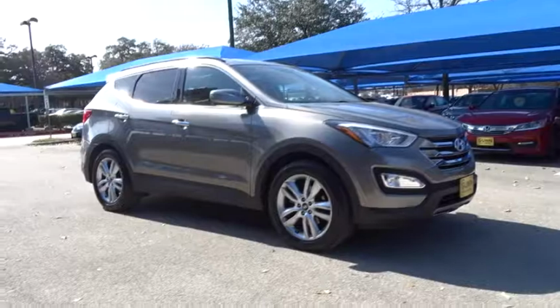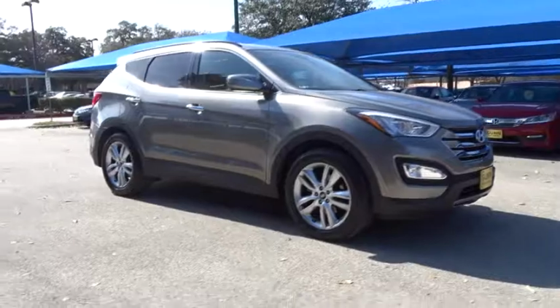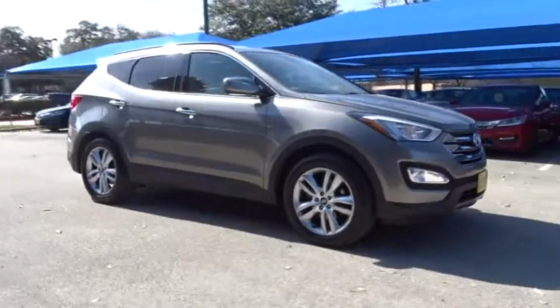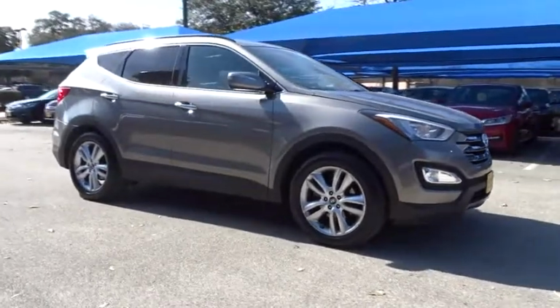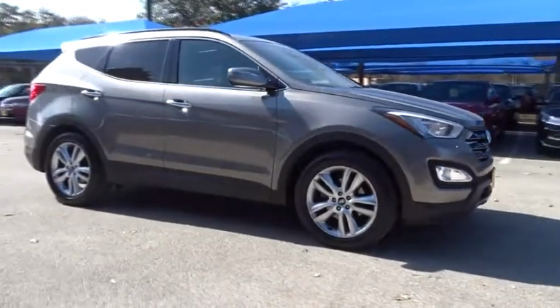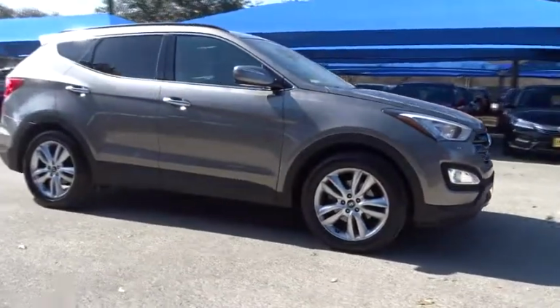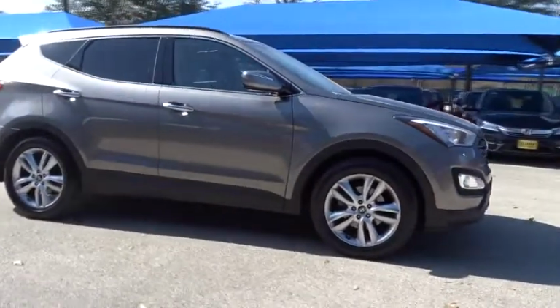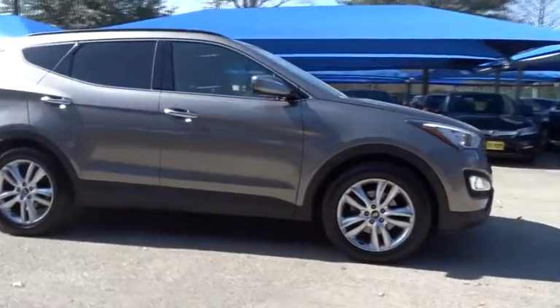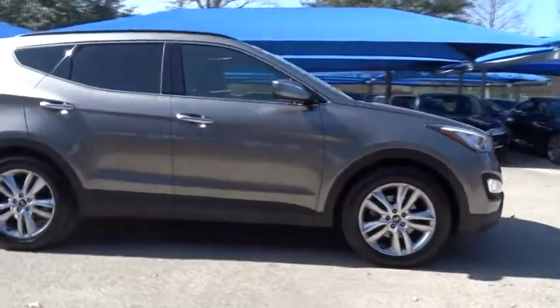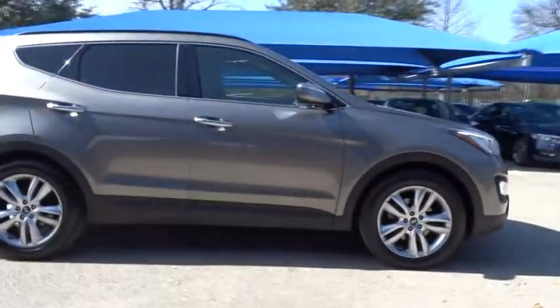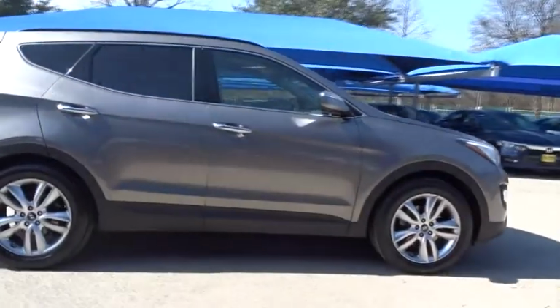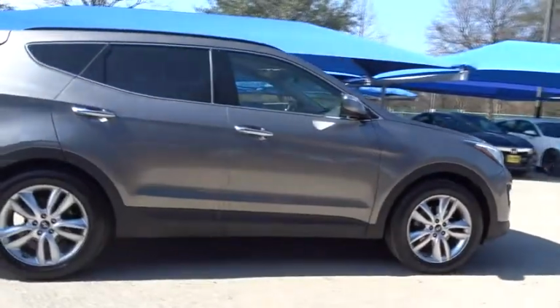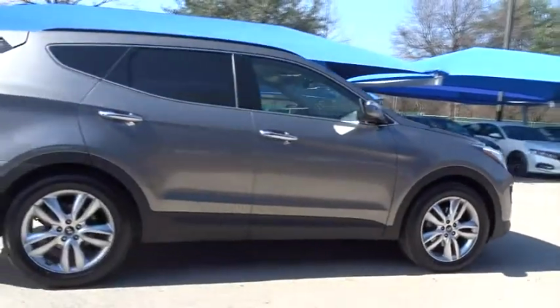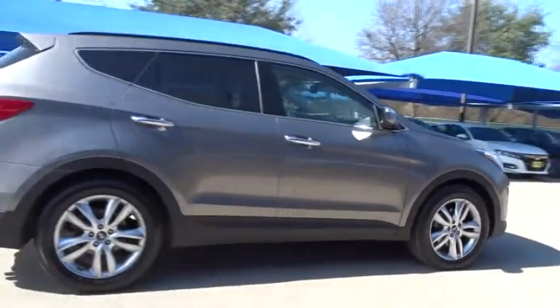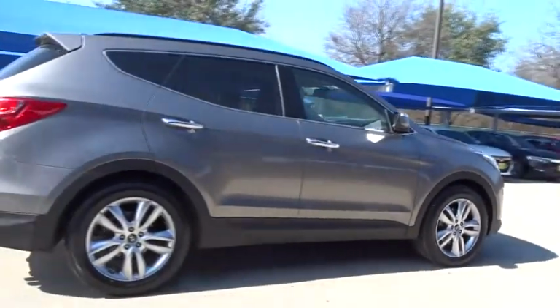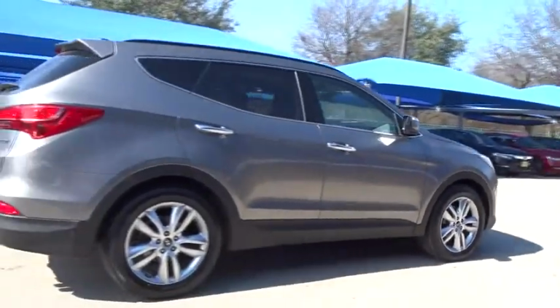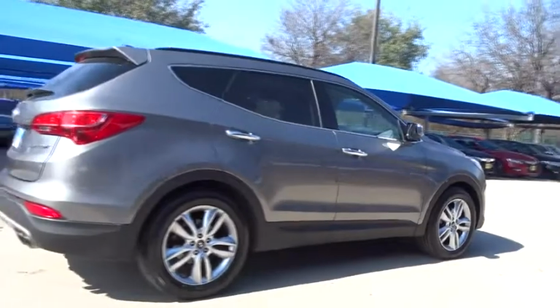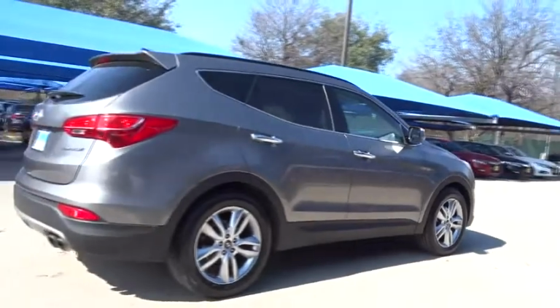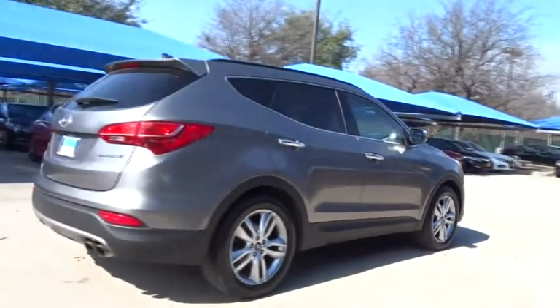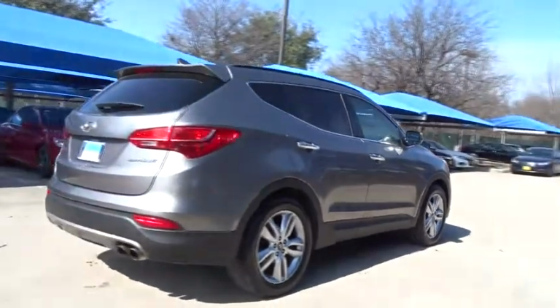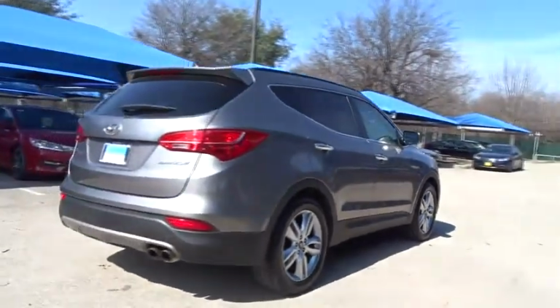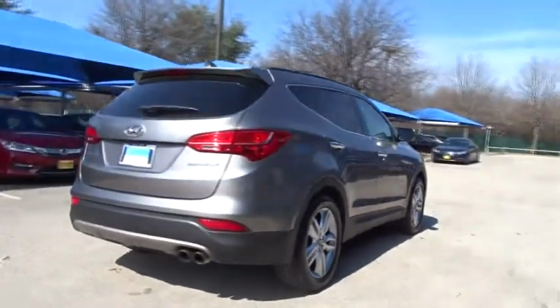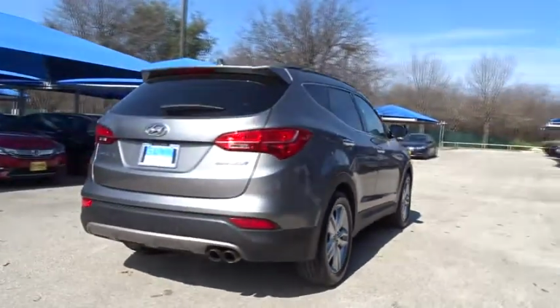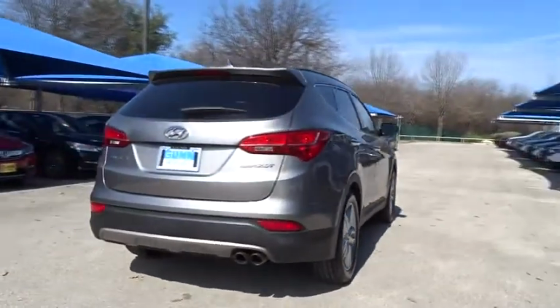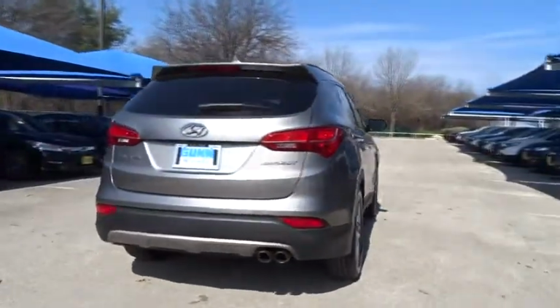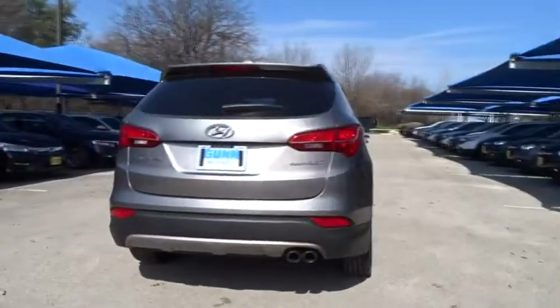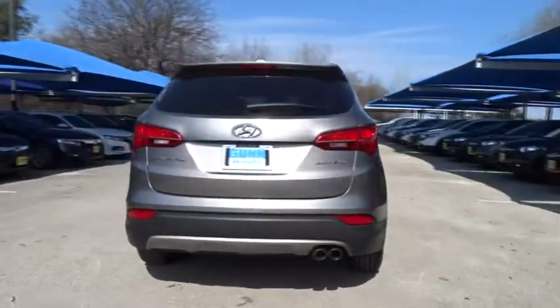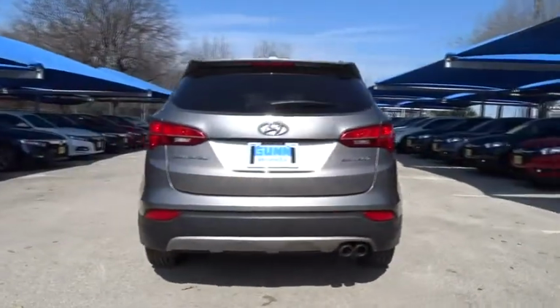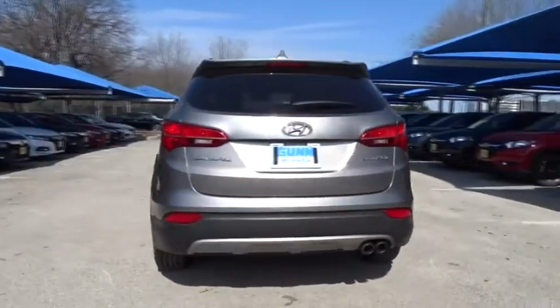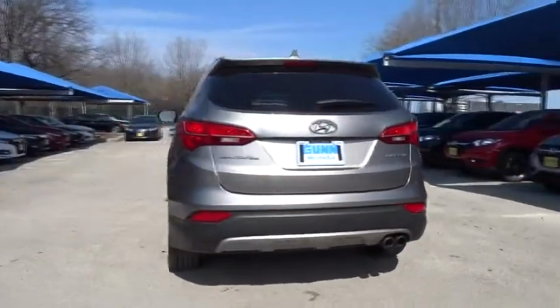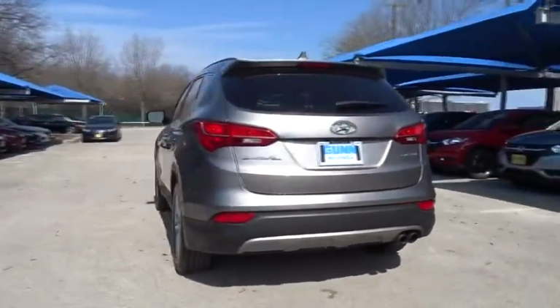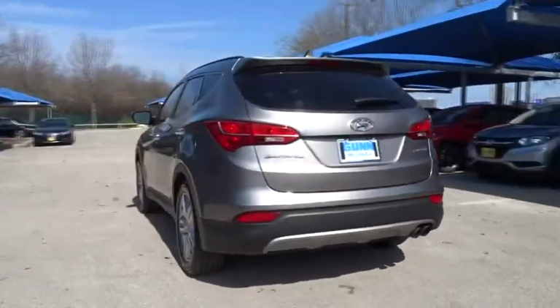2013 Hyundai Santa Fe. Style, quality, performance, value. Need we say more? This vehicle has less than 70,000 miles.